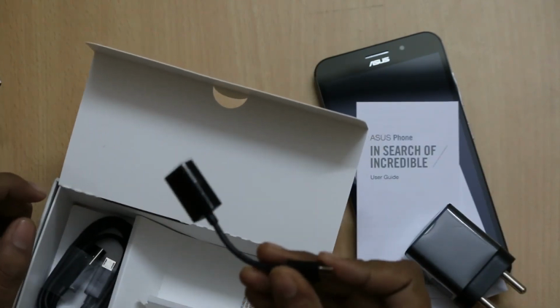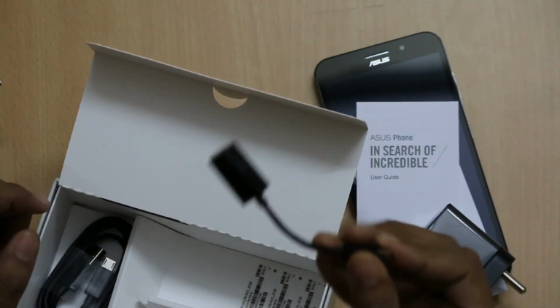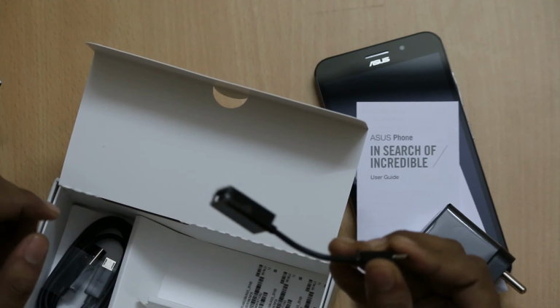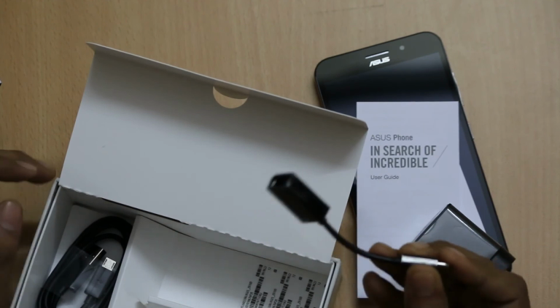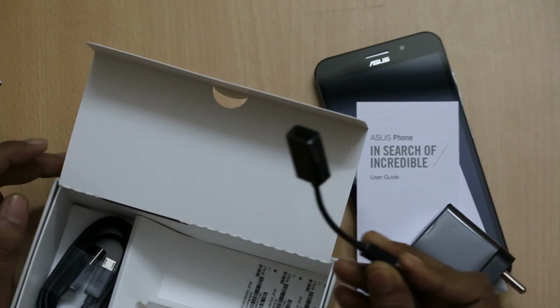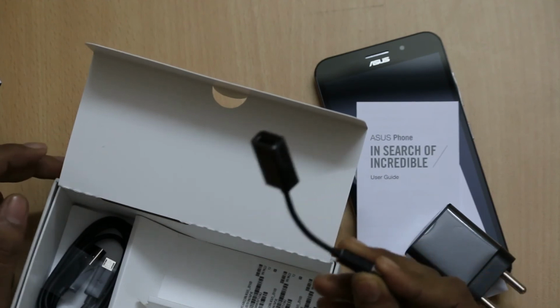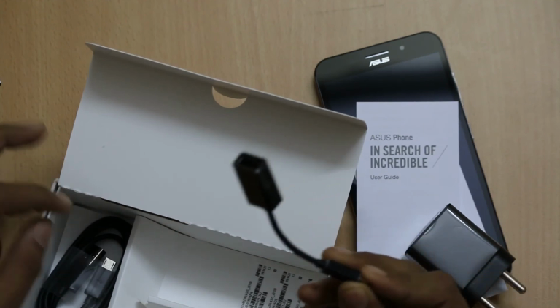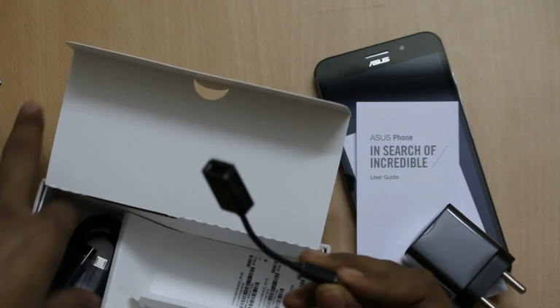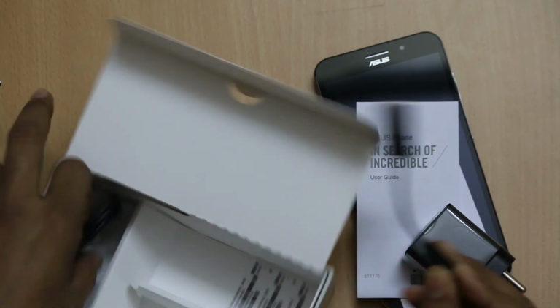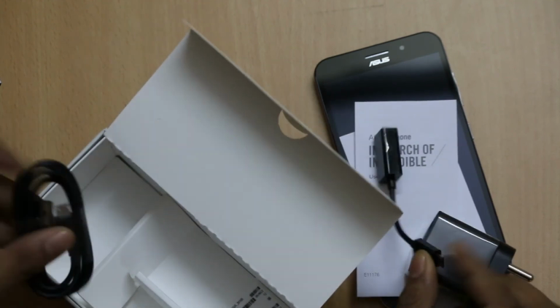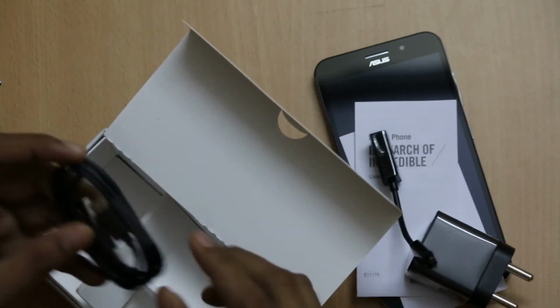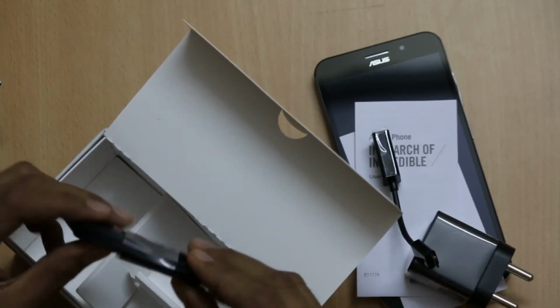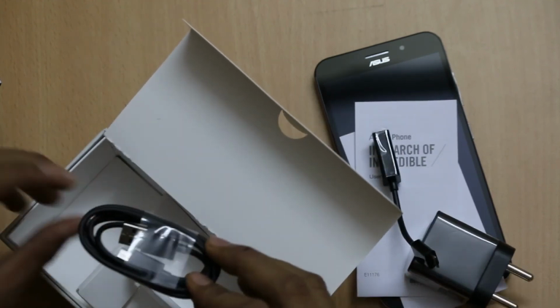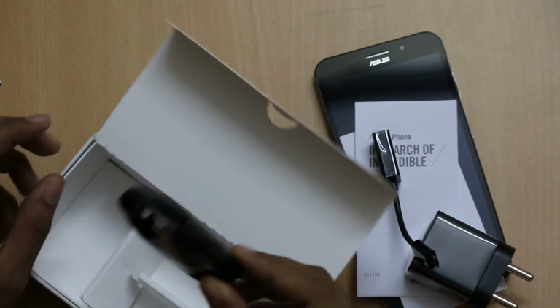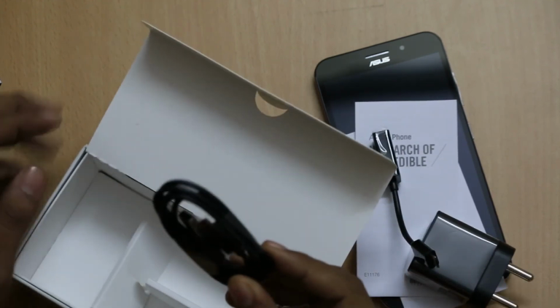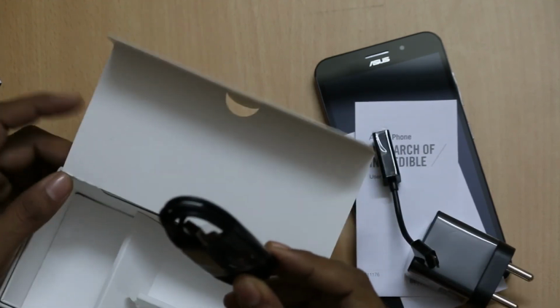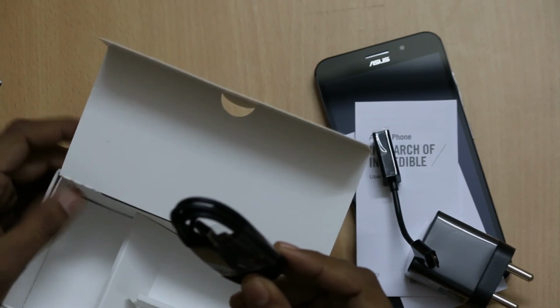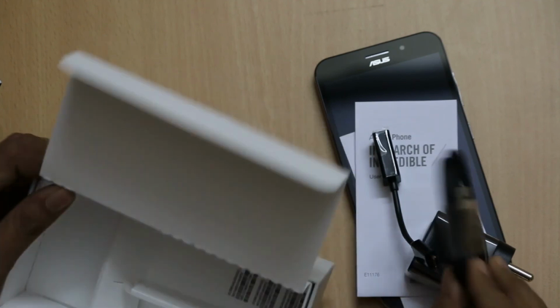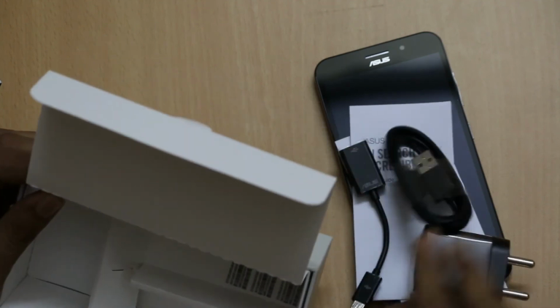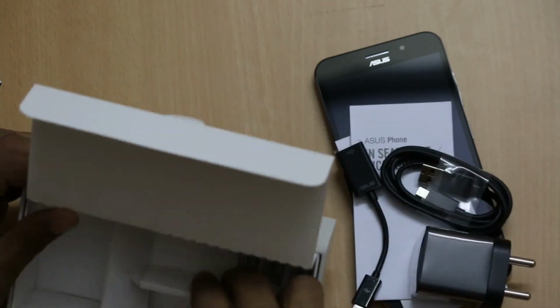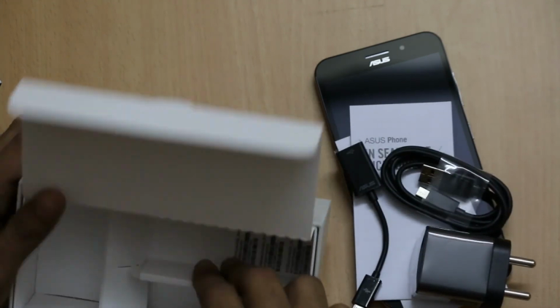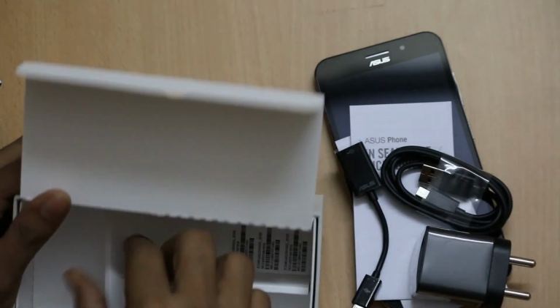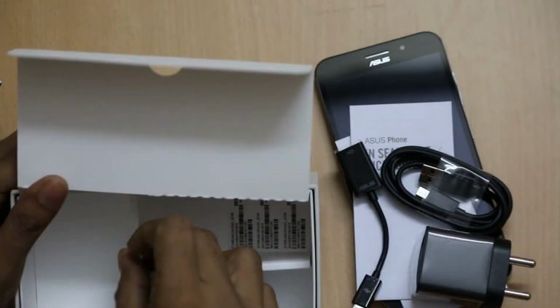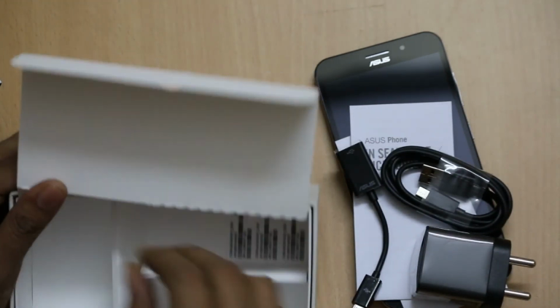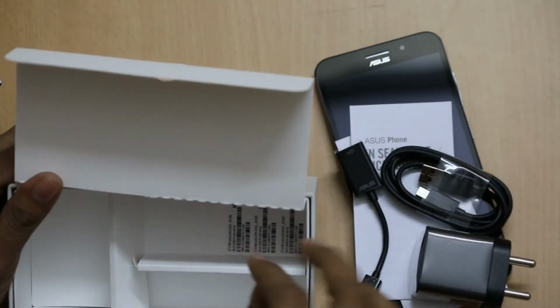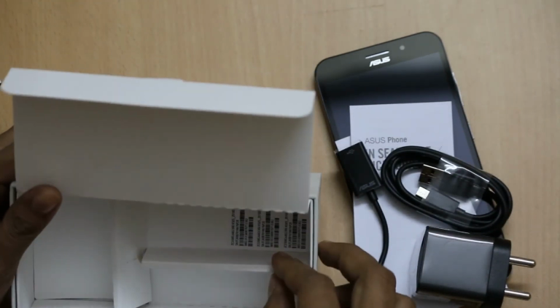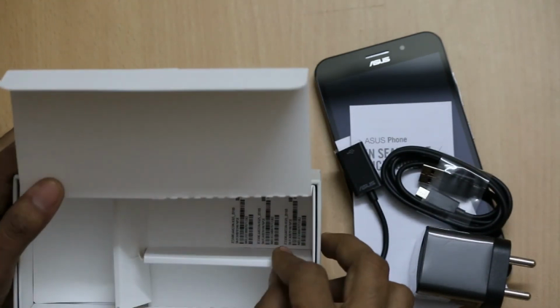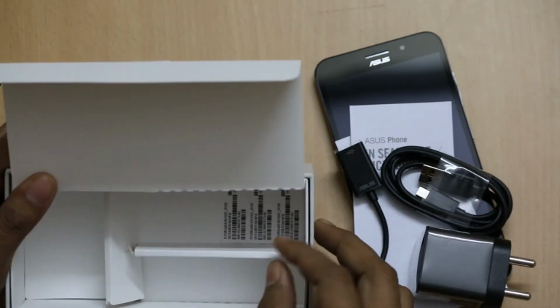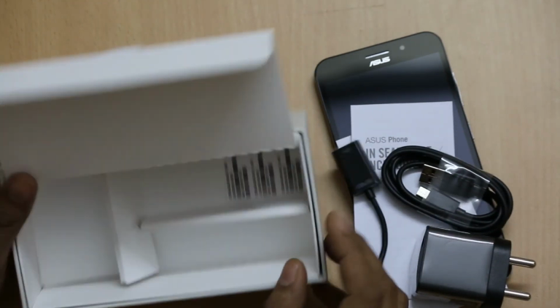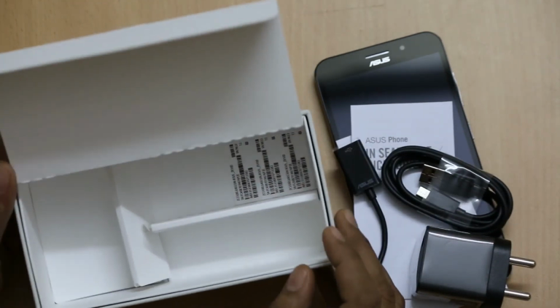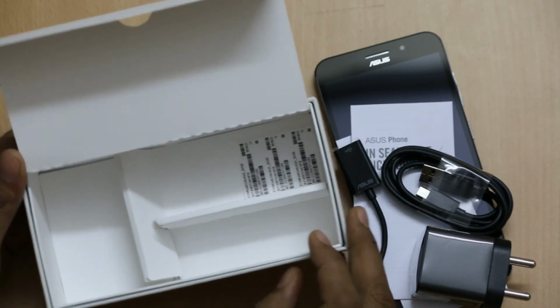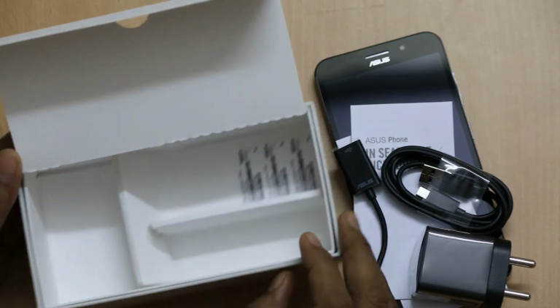You also get a USB OTG cable, which is a nice thing as it supports USB OTG. Apart from this, it has a USB cable too. There are no earphones and nothing else inside the box.